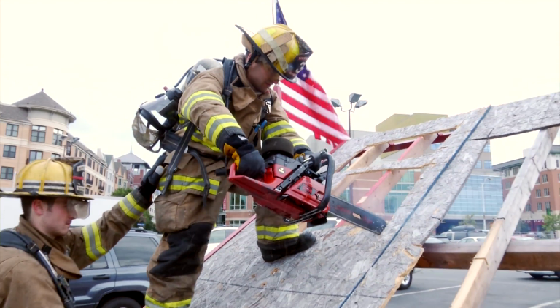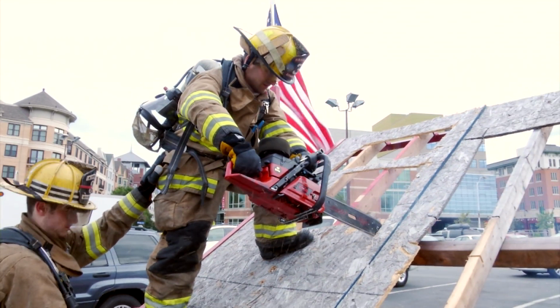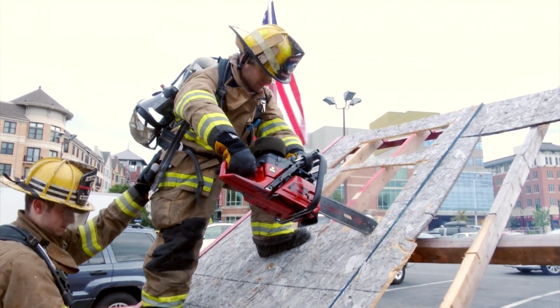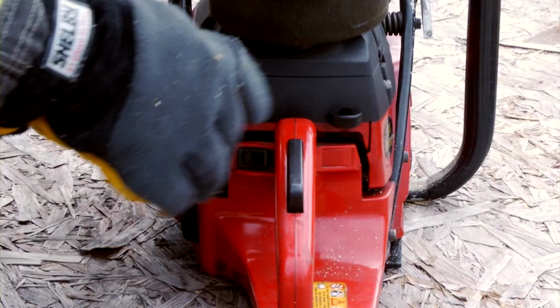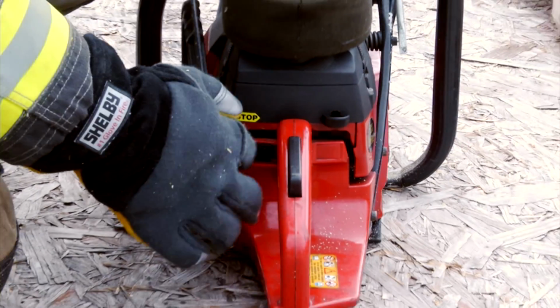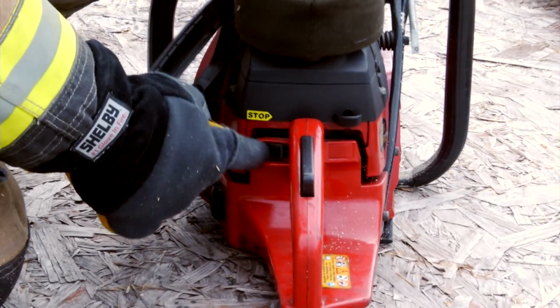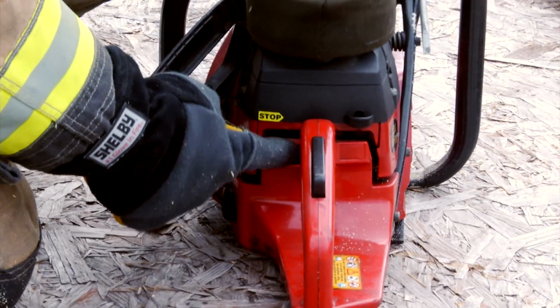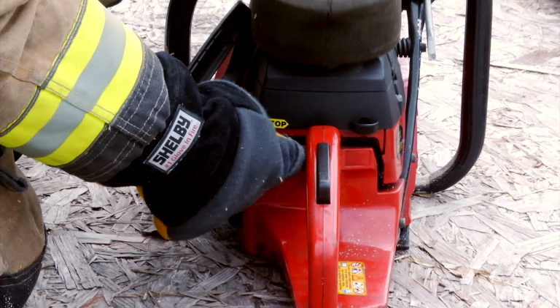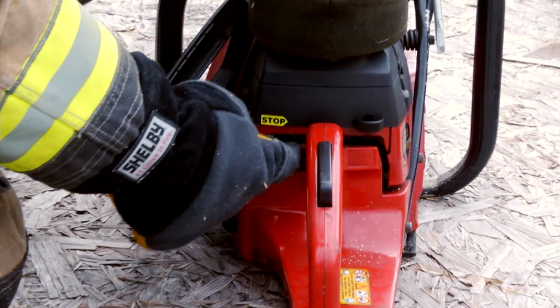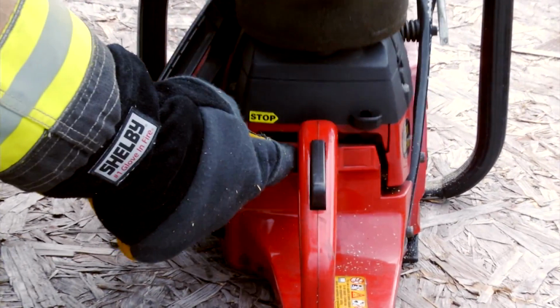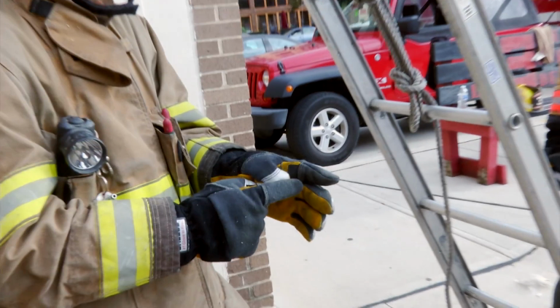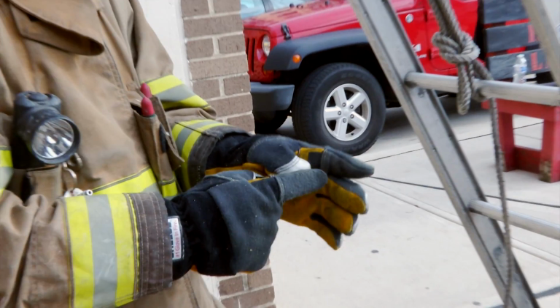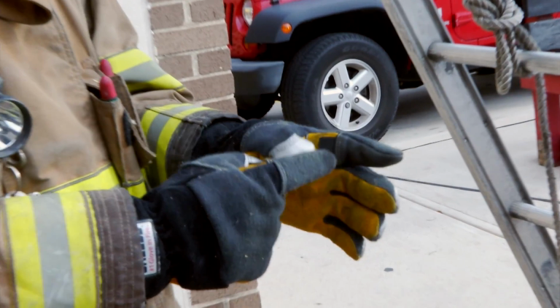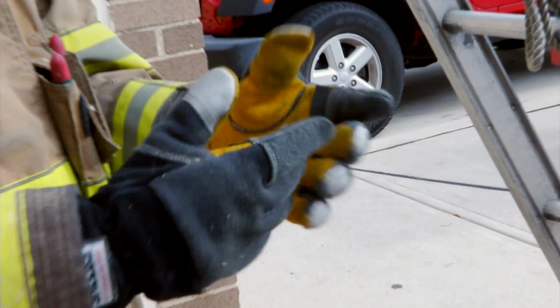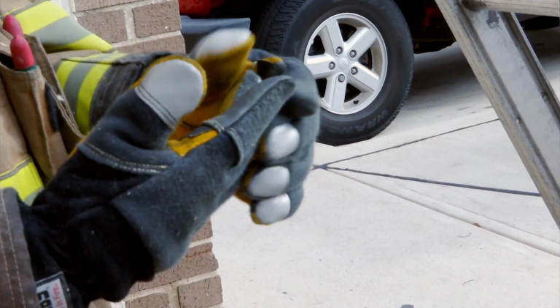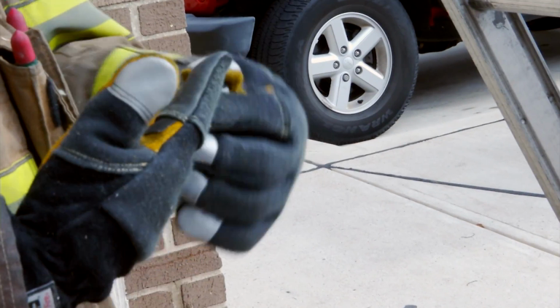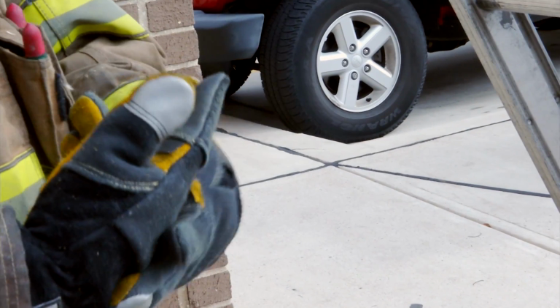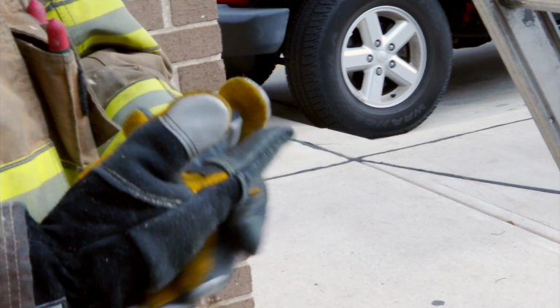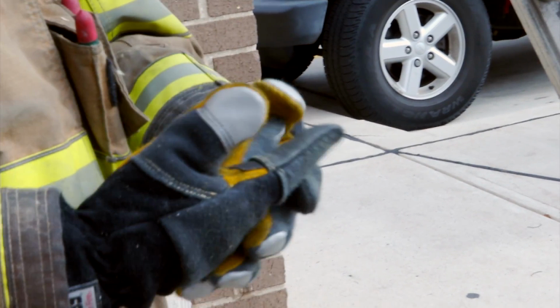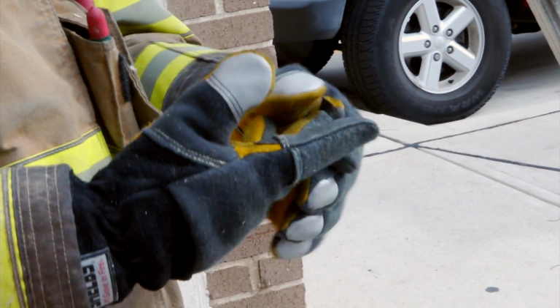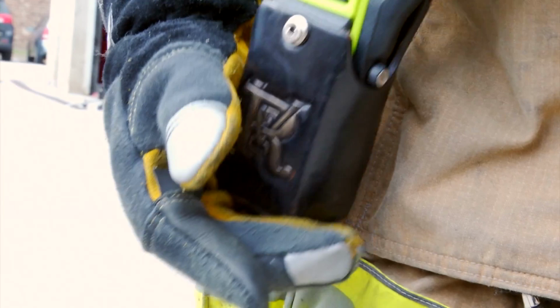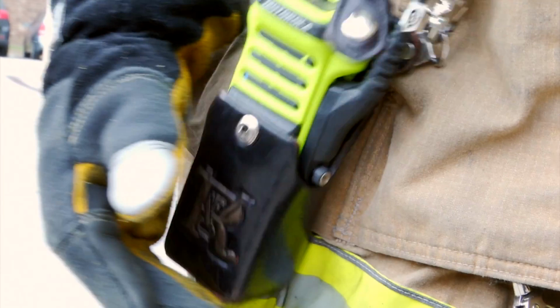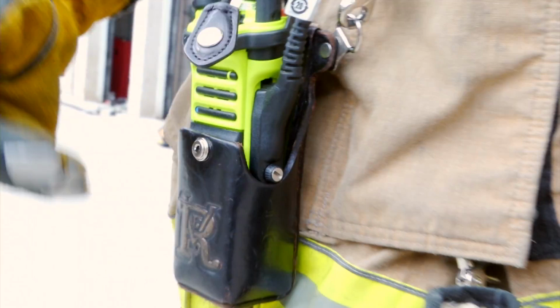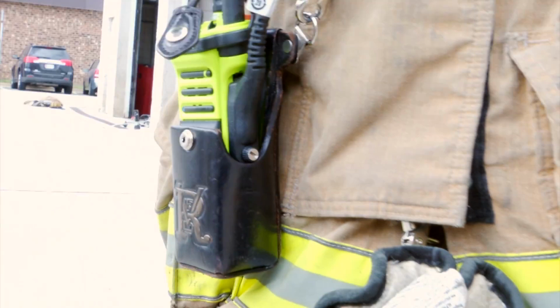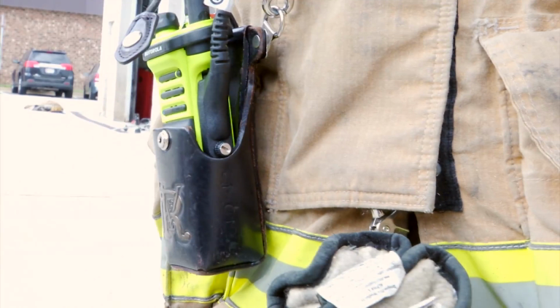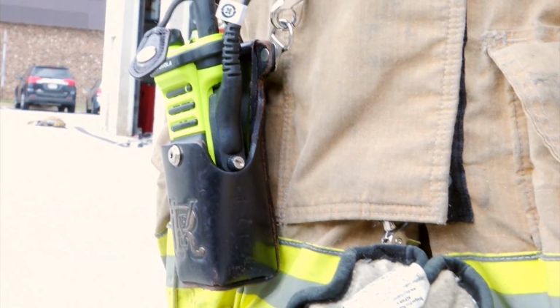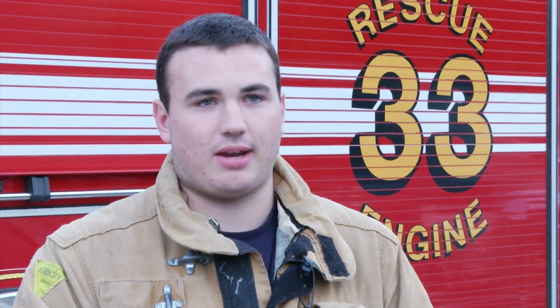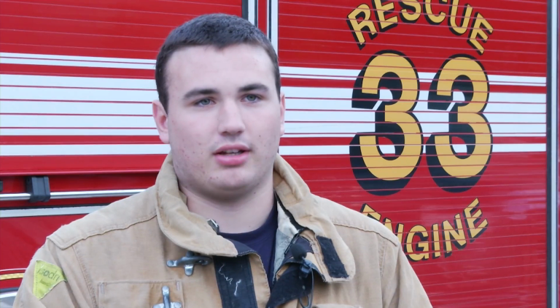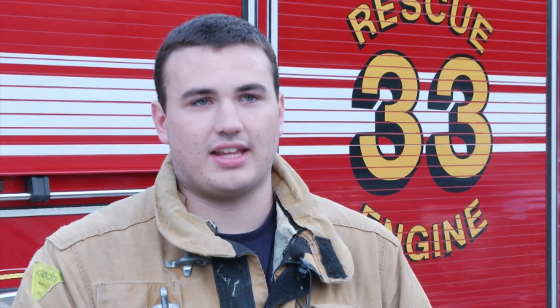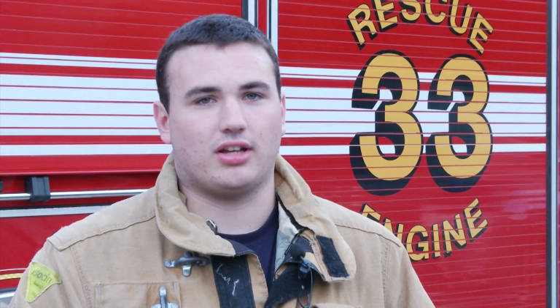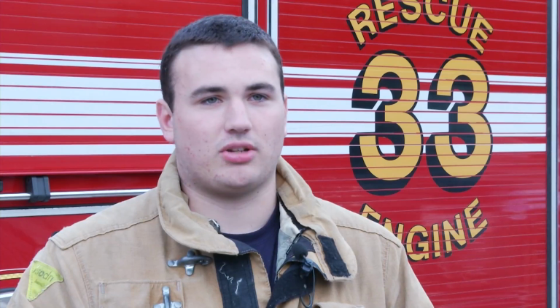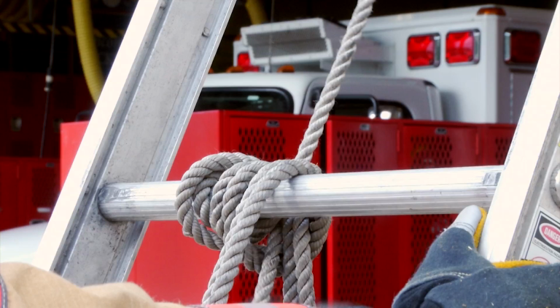That extra leather part on the index finger — I like that. Most other gloves, when you go to push a button, say on a radio, it just smushes and you push eight buttons. With this one, you could actually pinpoint.